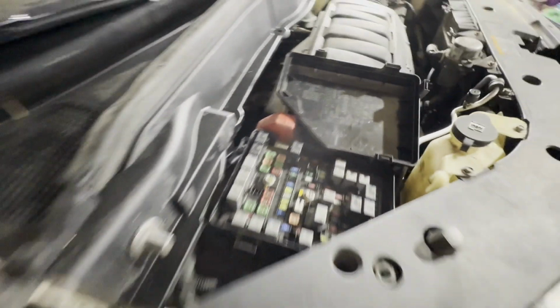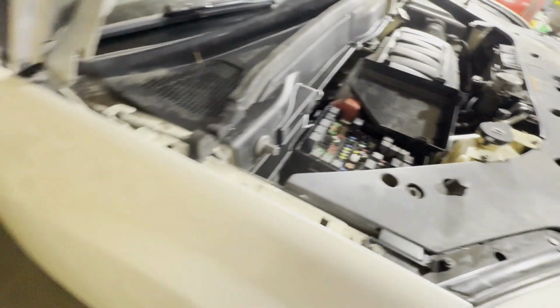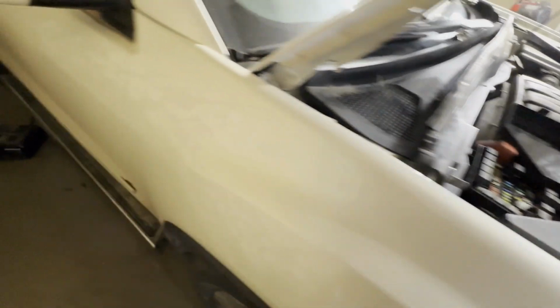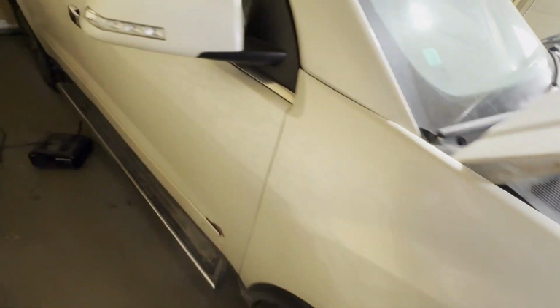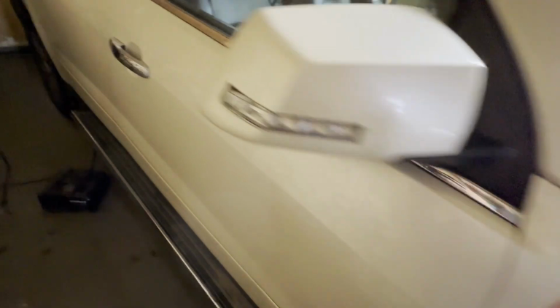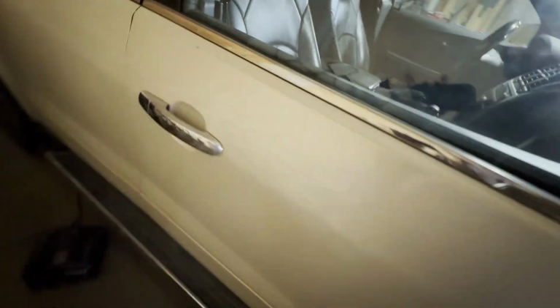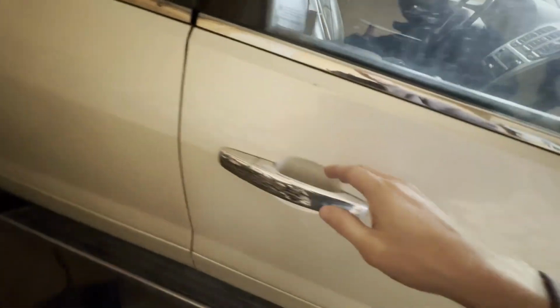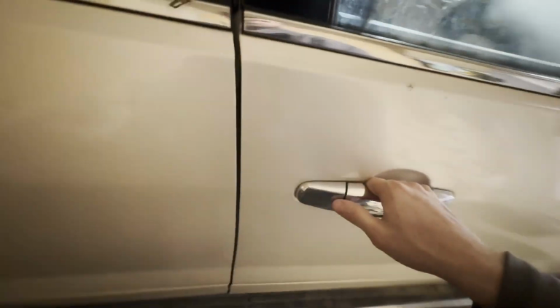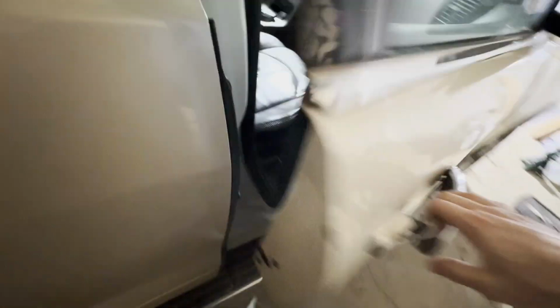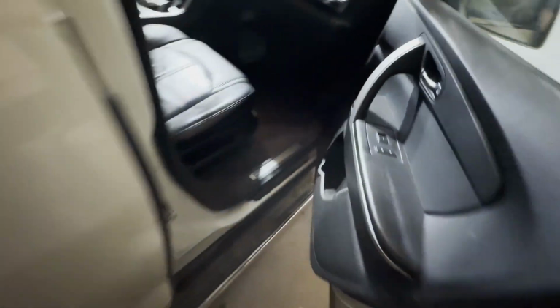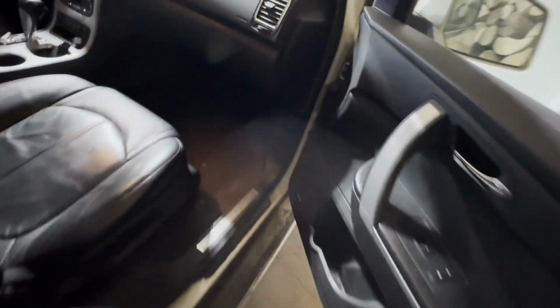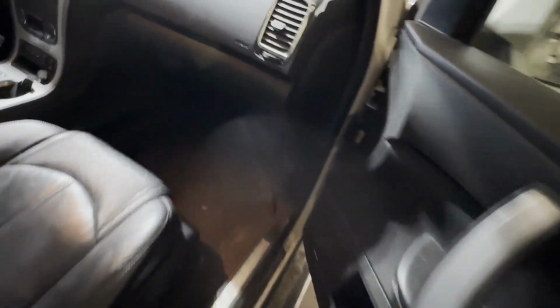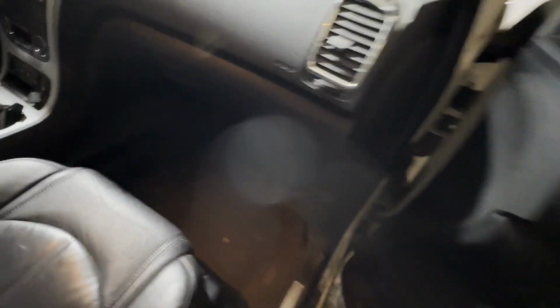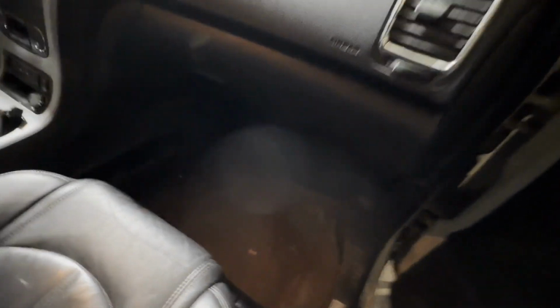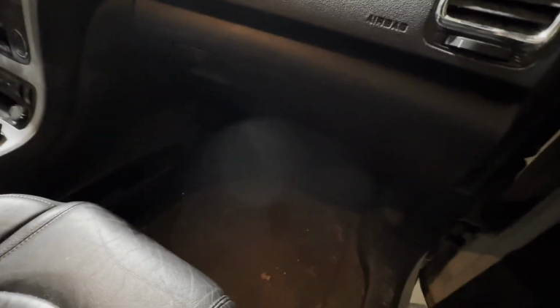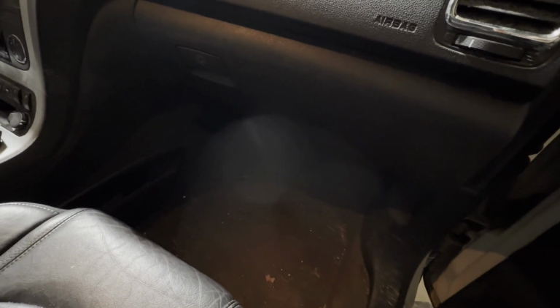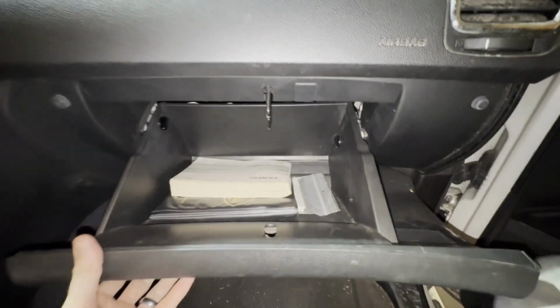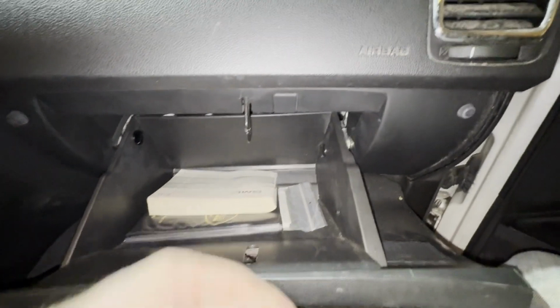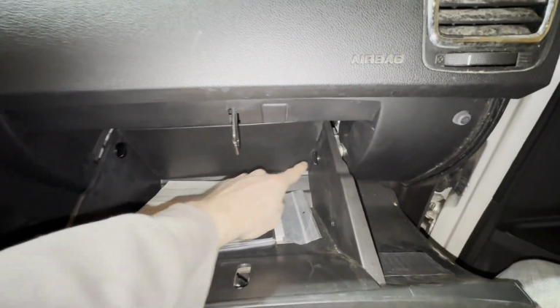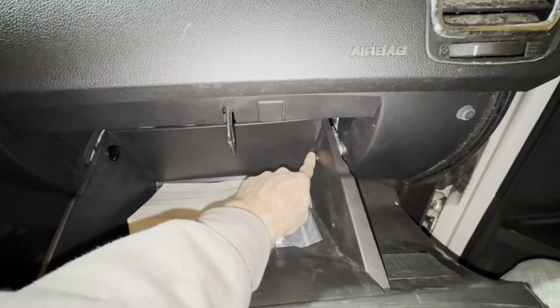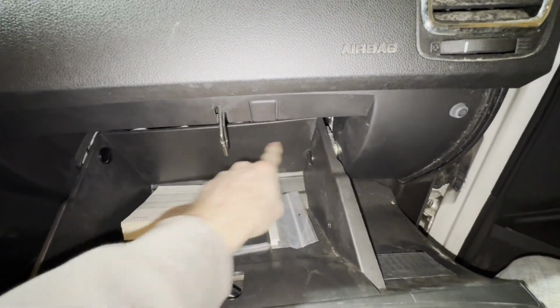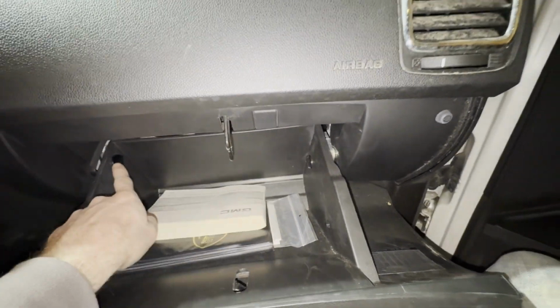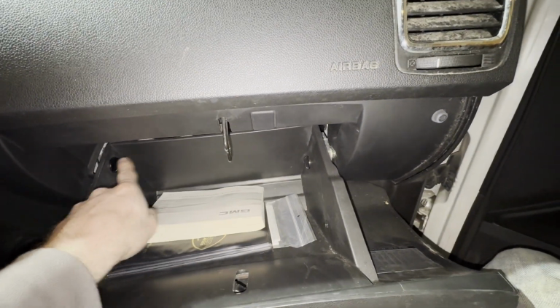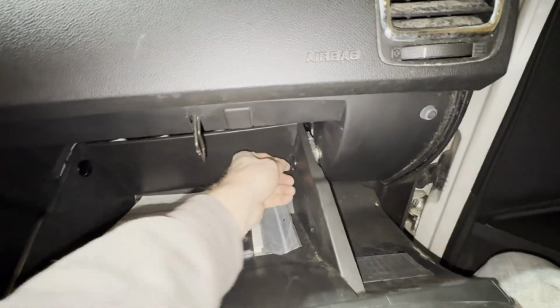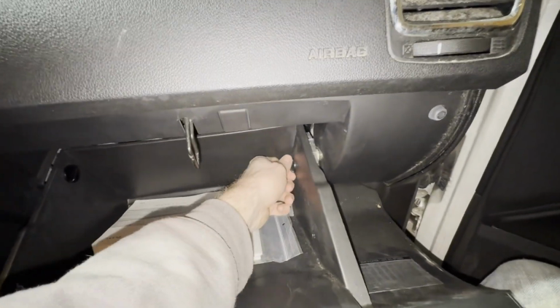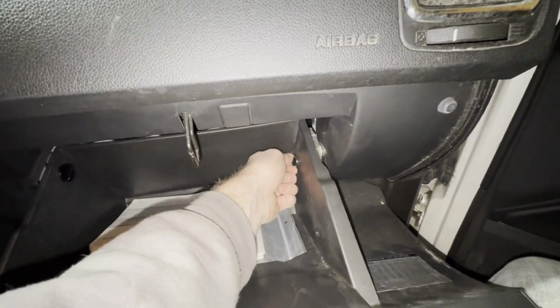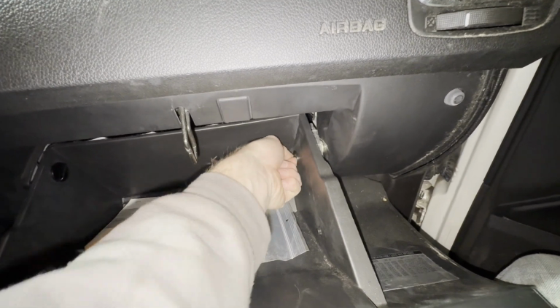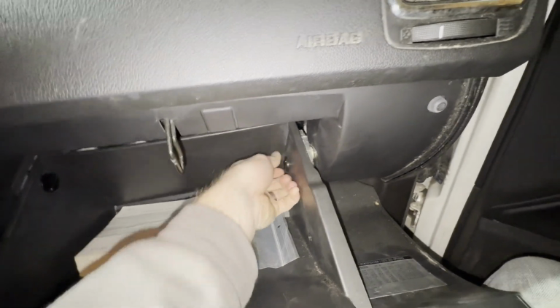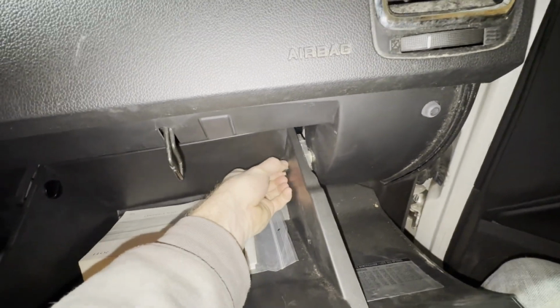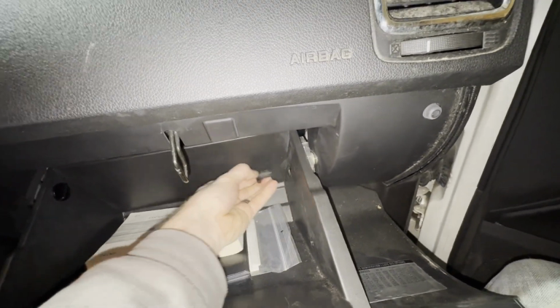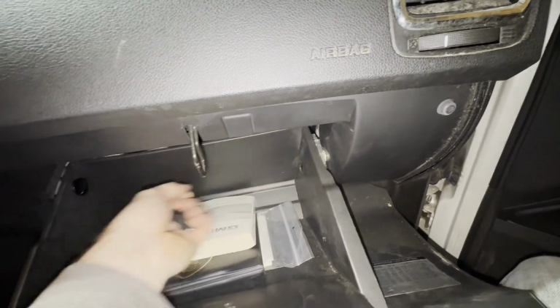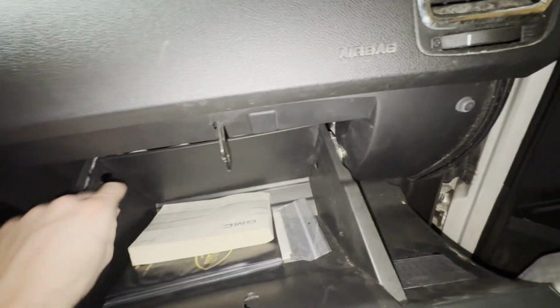The relay is in here and we're going to have to take the glovebox out. So we're going to have to pull out this plug and this plug. These come out just by turning like this and pulling them out.